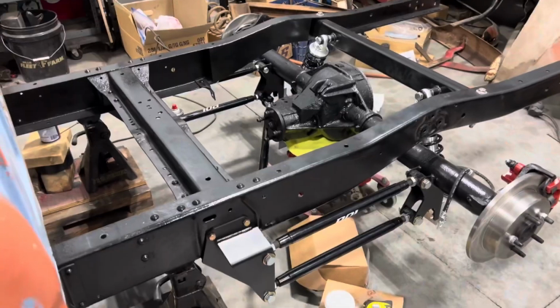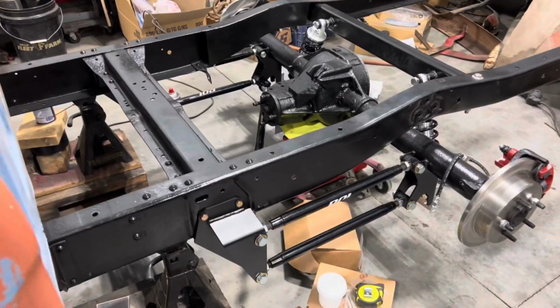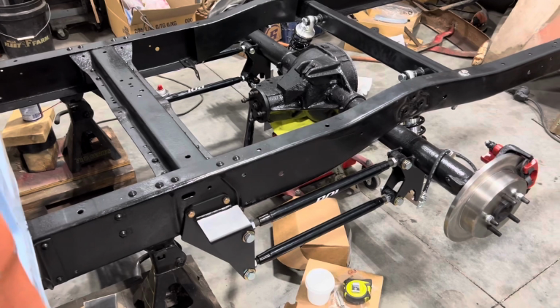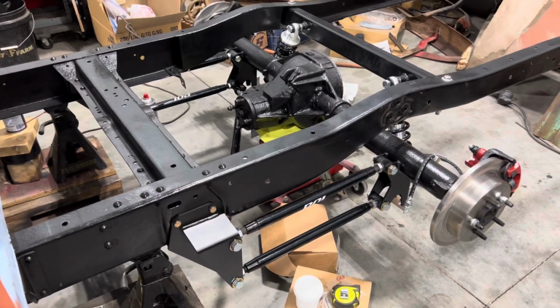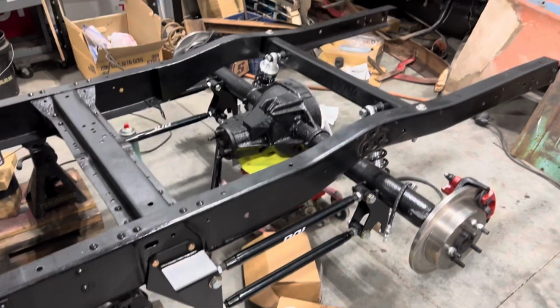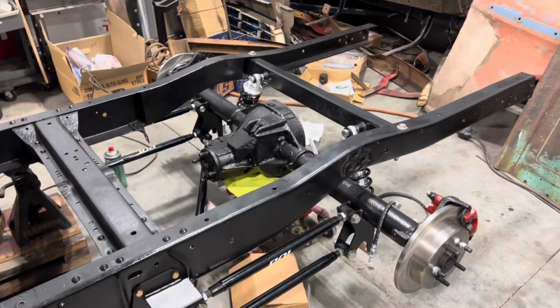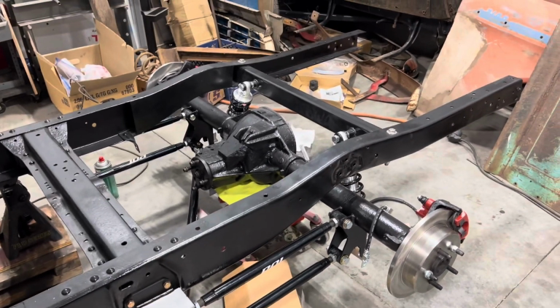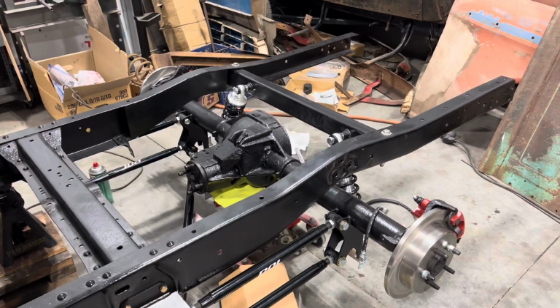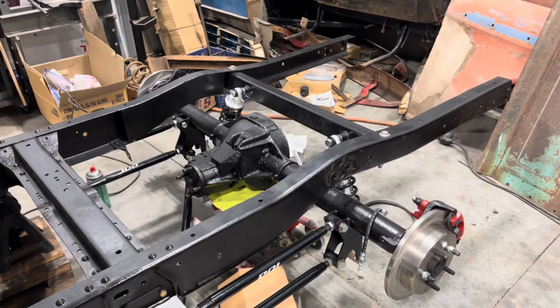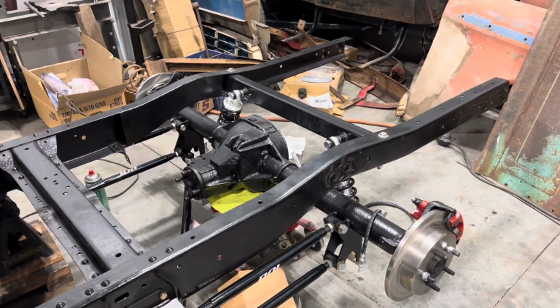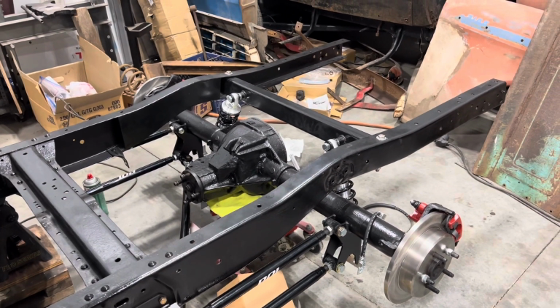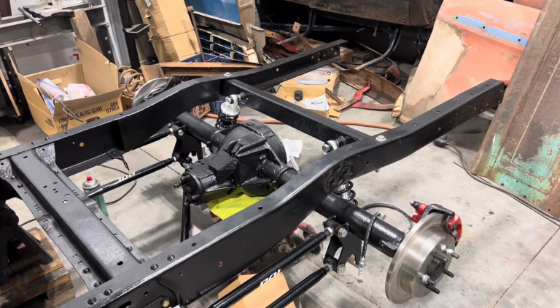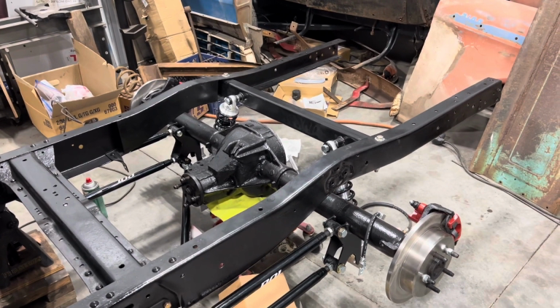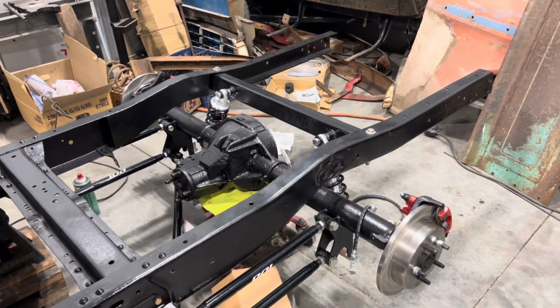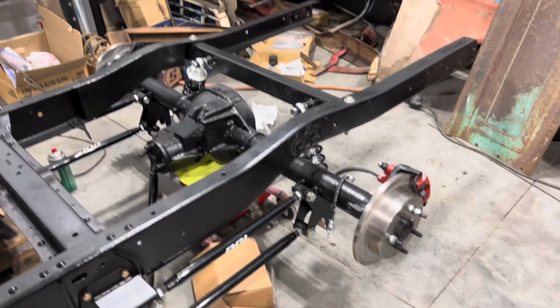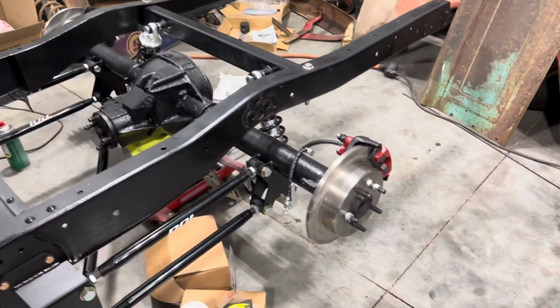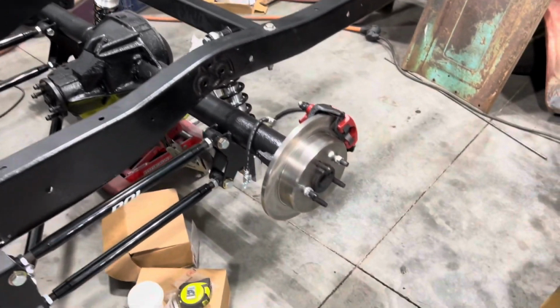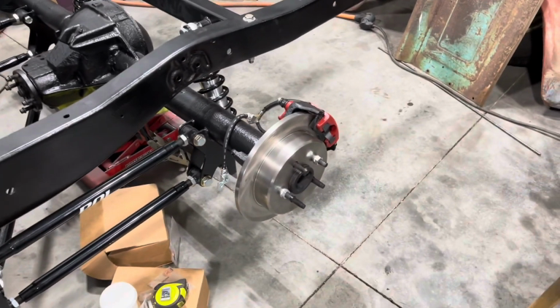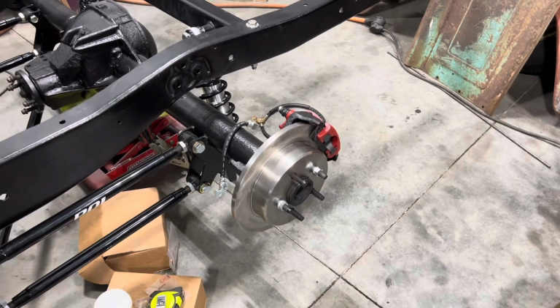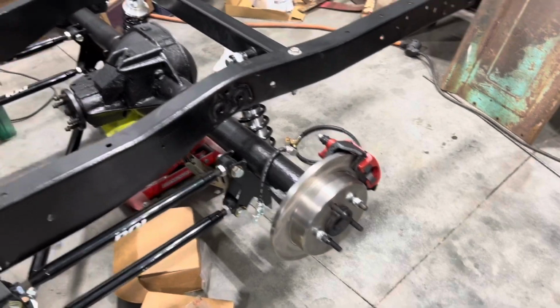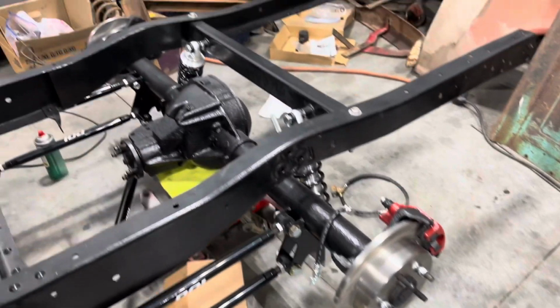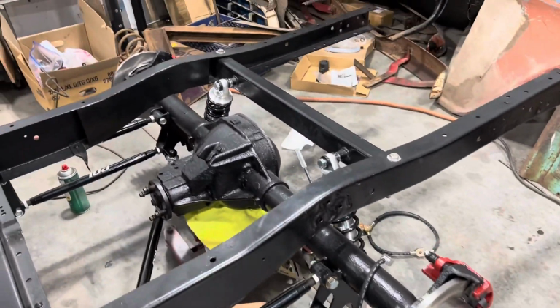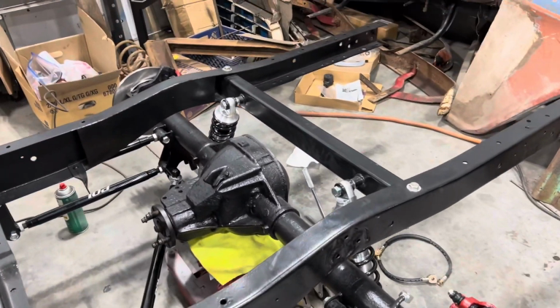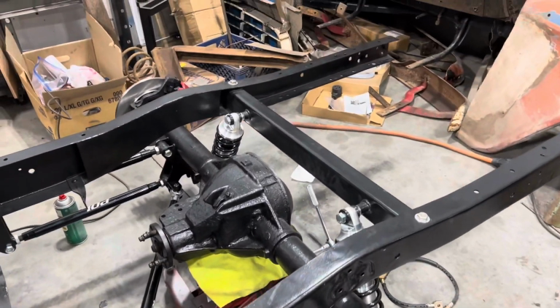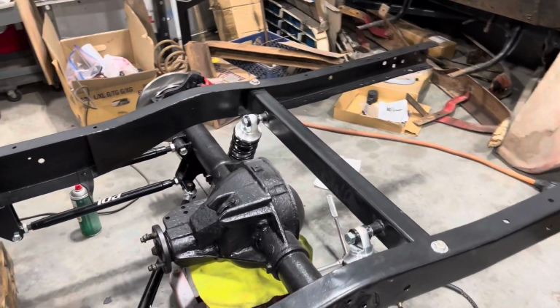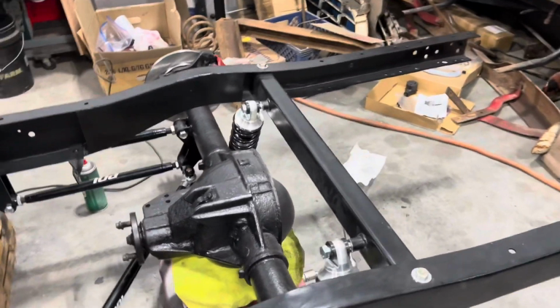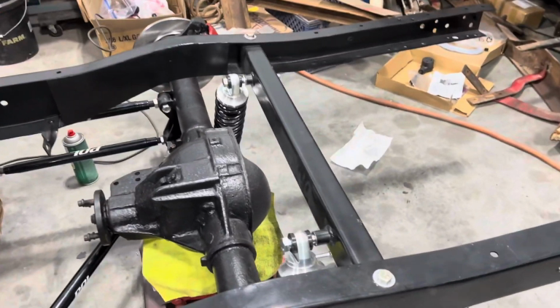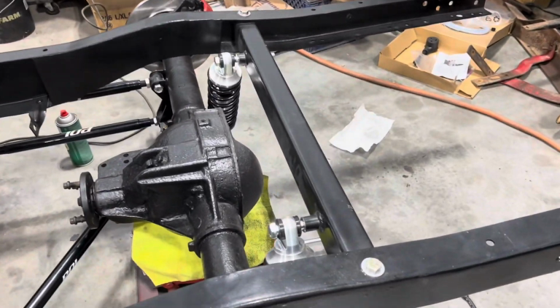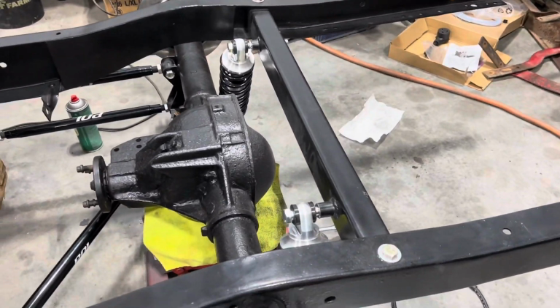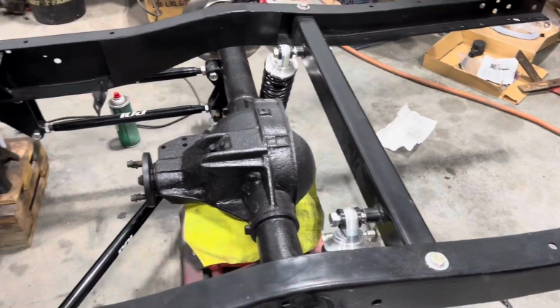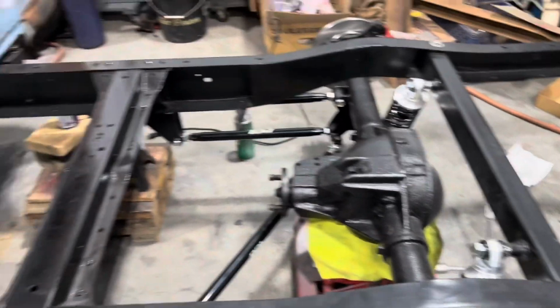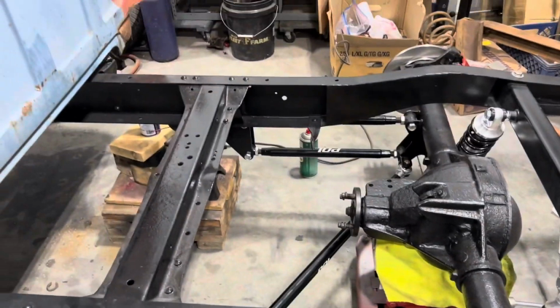It's a simple four-link. It's got an Explorer 8.8 rear end, 3.73 gears, disc brakes. I'm still working on getting all this finished up — it's just mocked up for now.